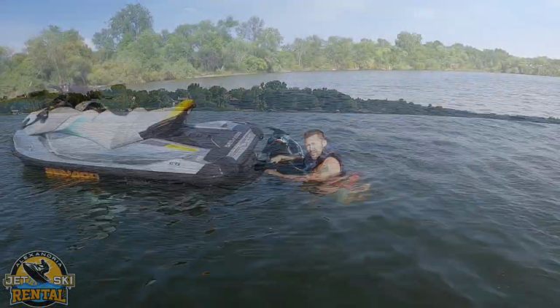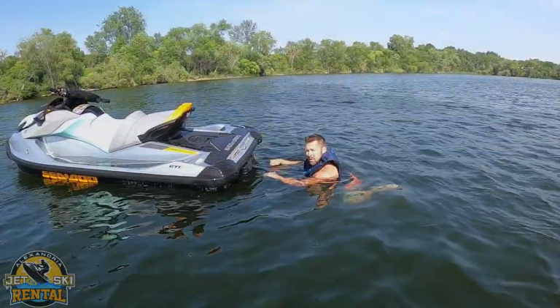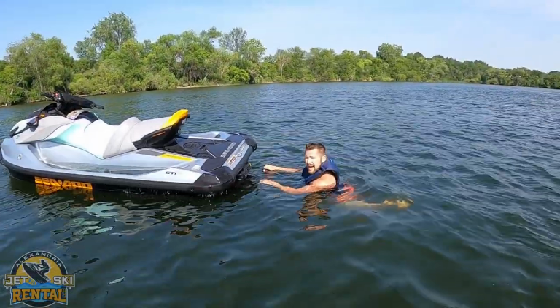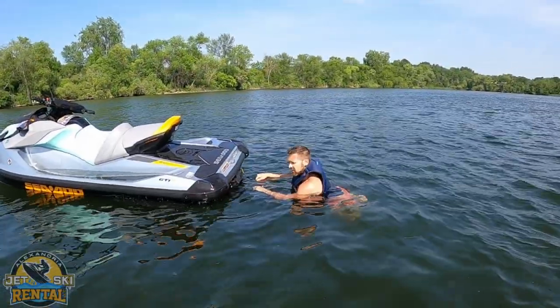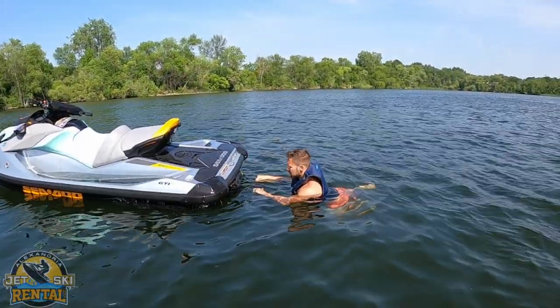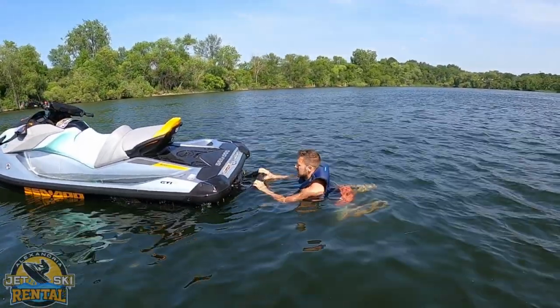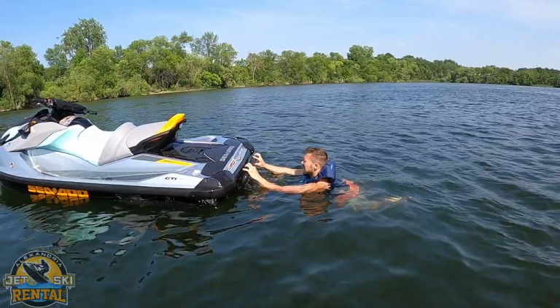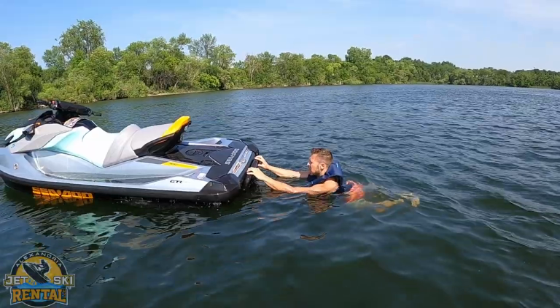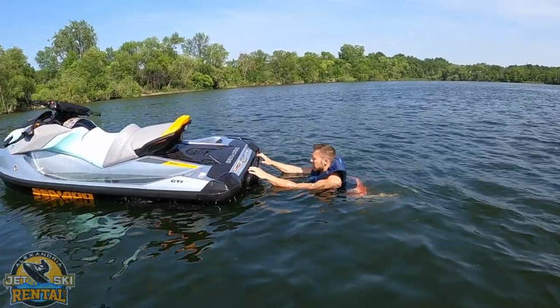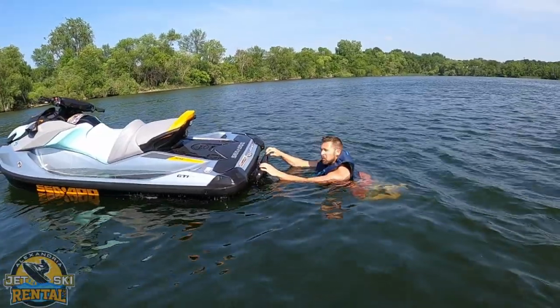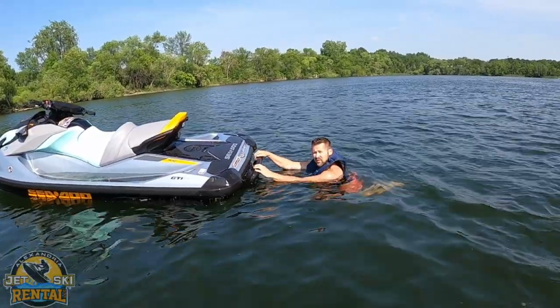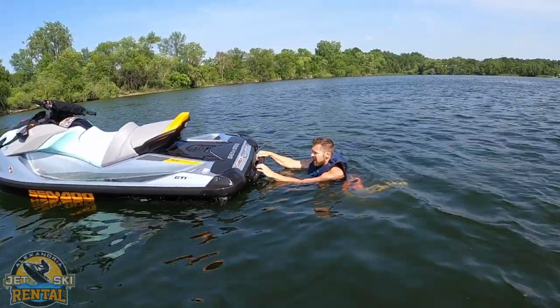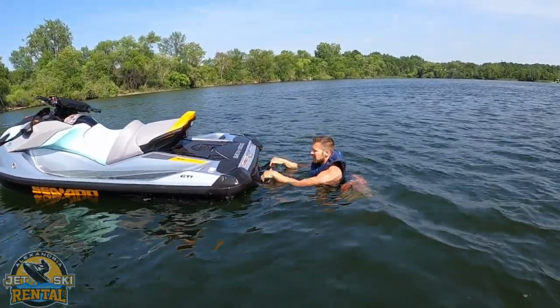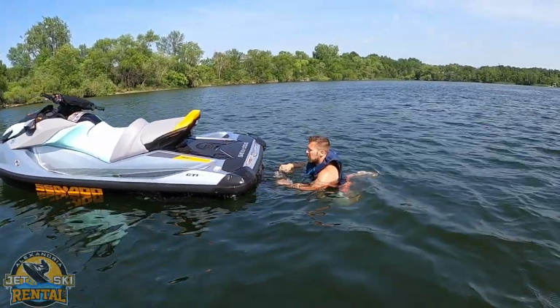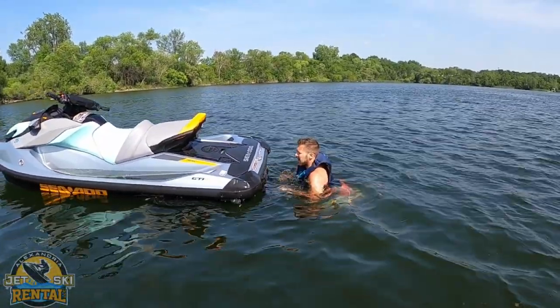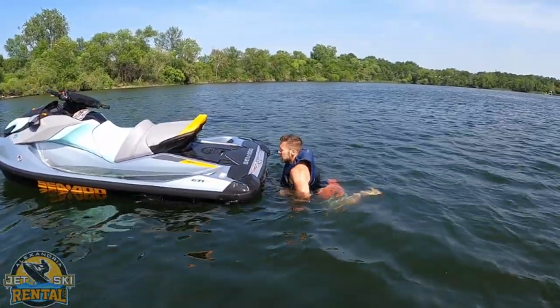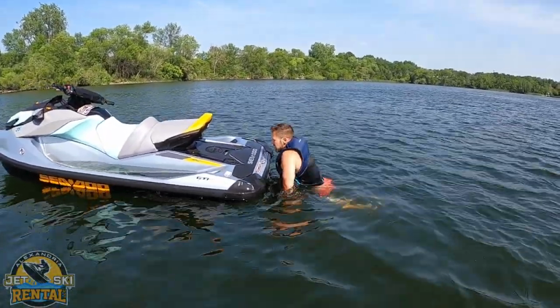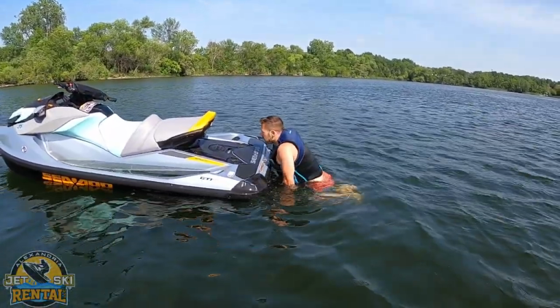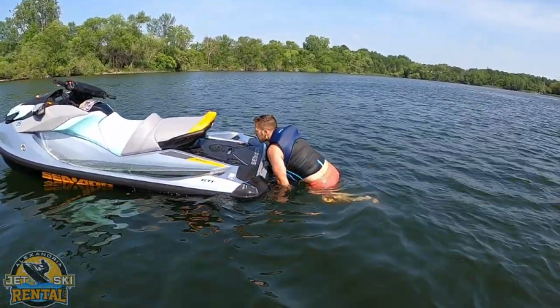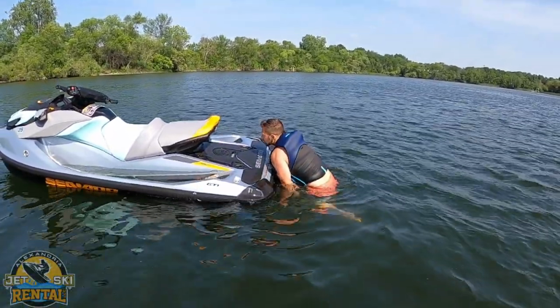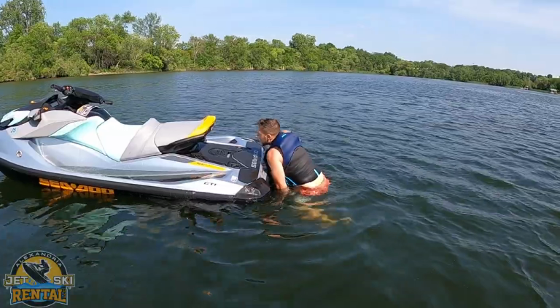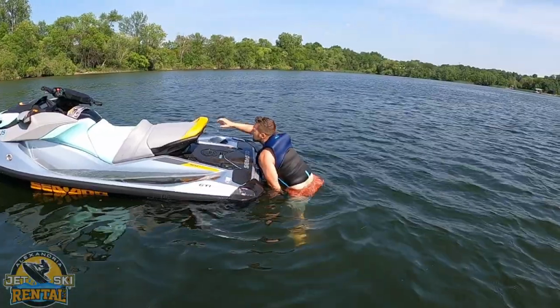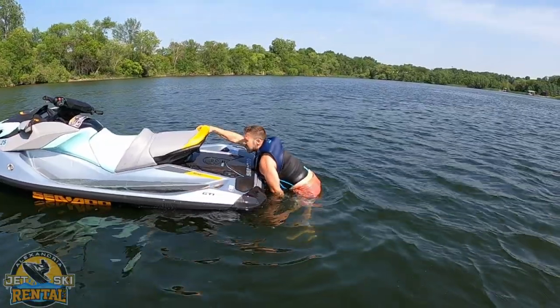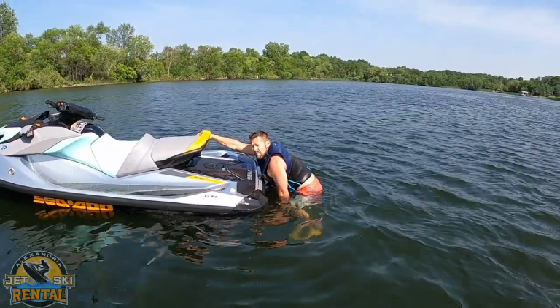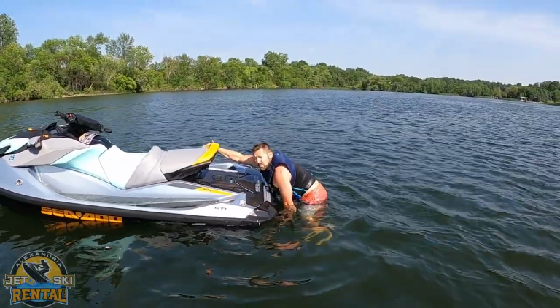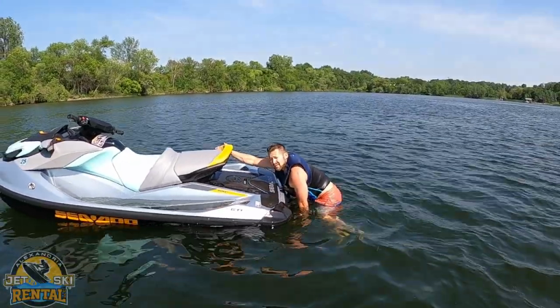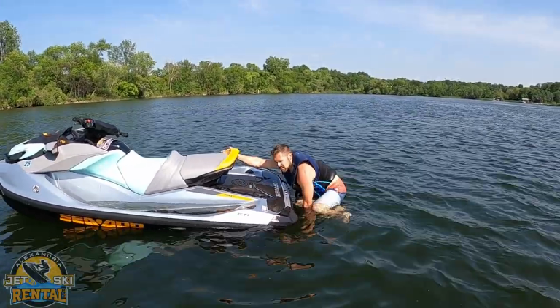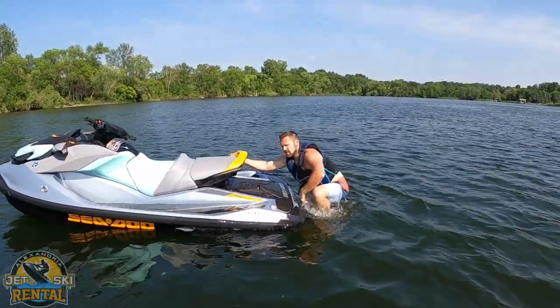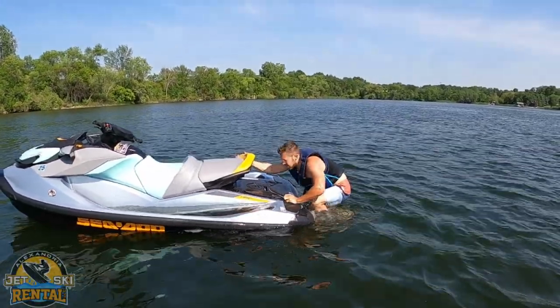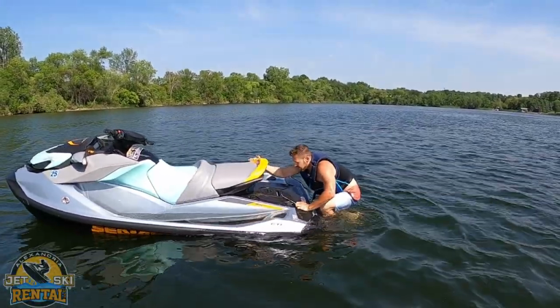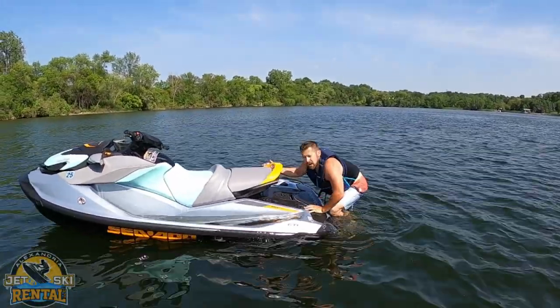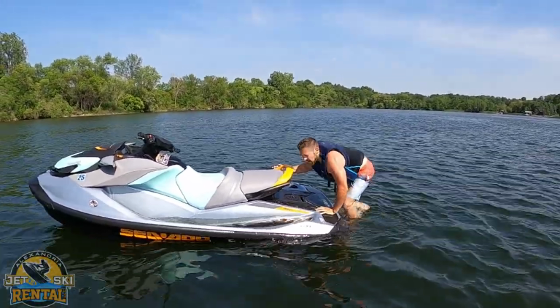When you want to get back onto the Sea-Doo, there's a little boarding step in the back. Pull it down, get your knee on it, grab the back of the seat, and climb back on.